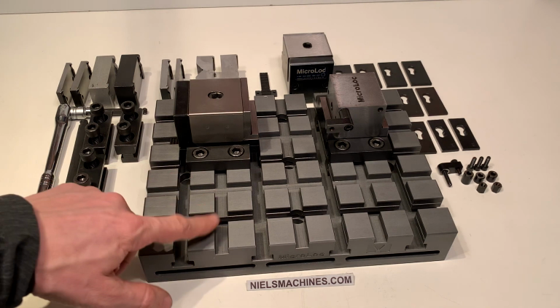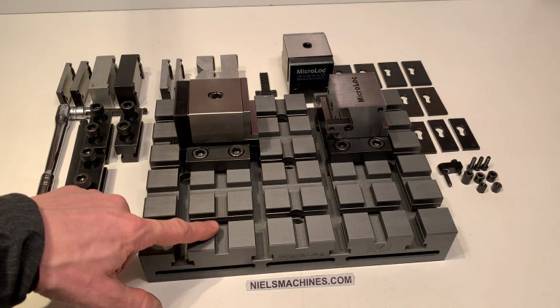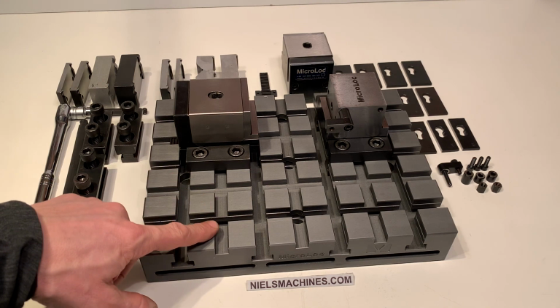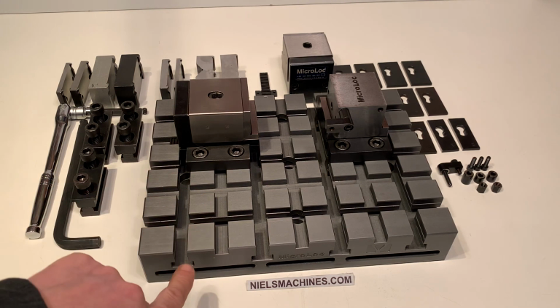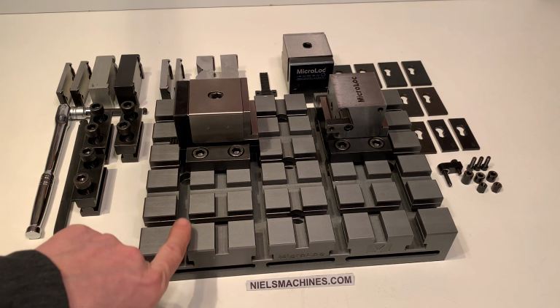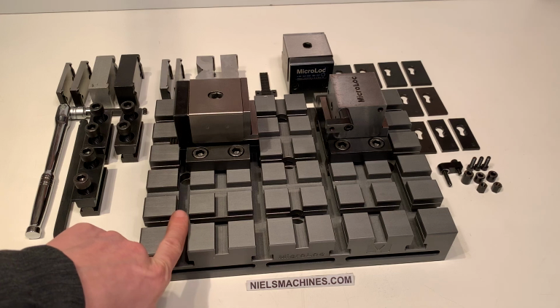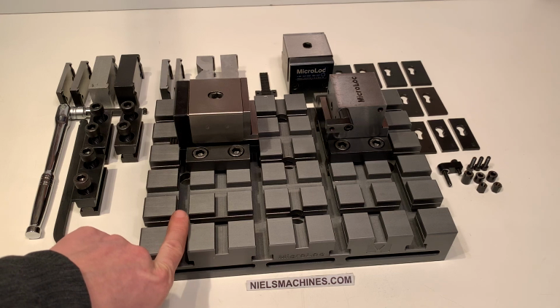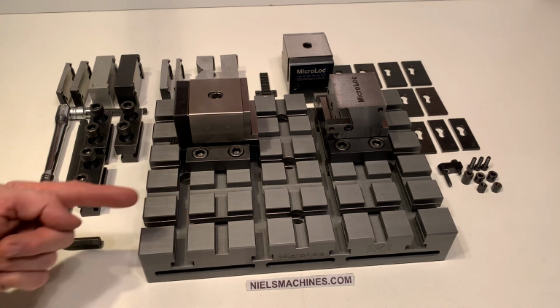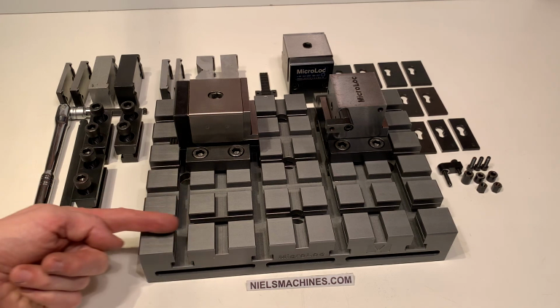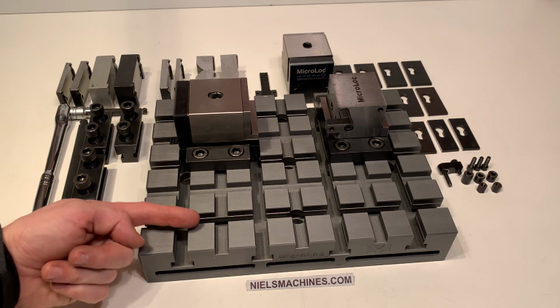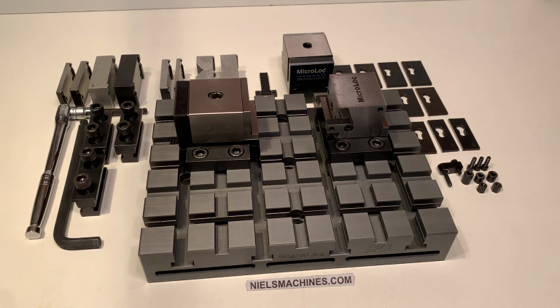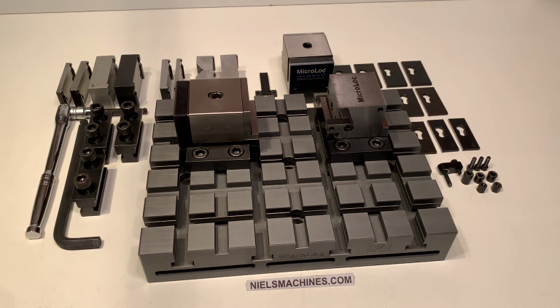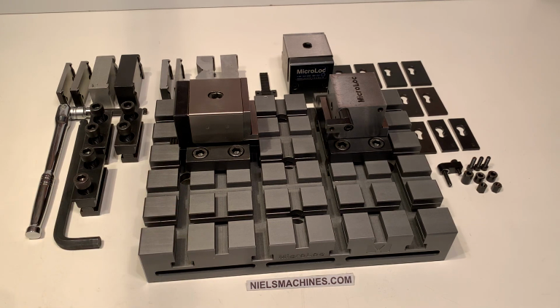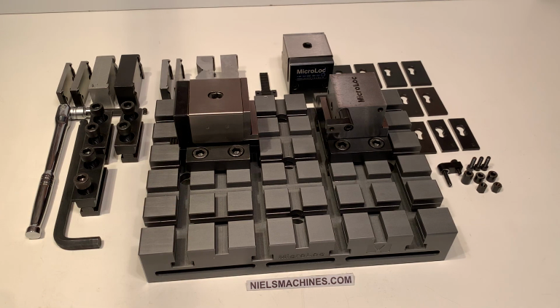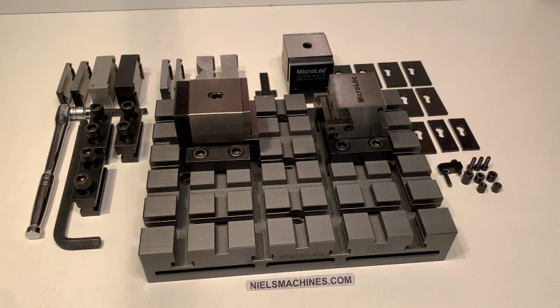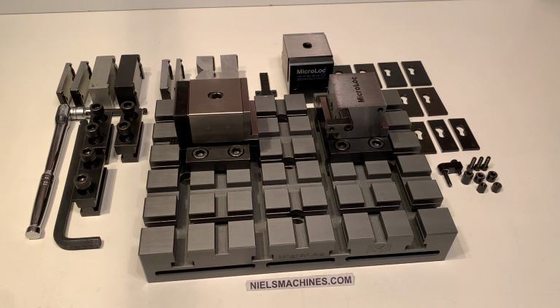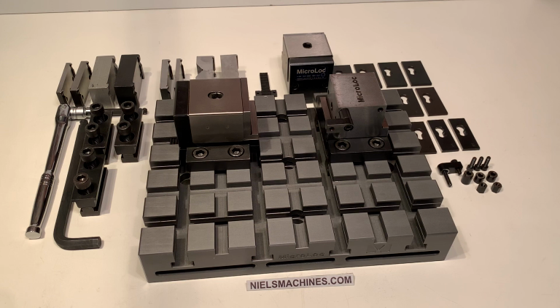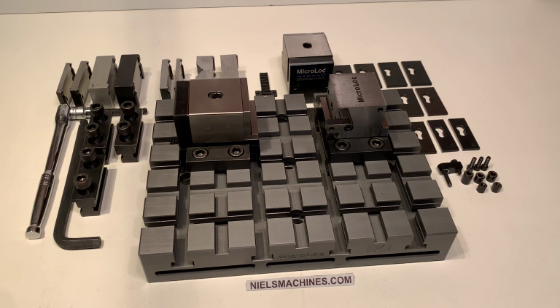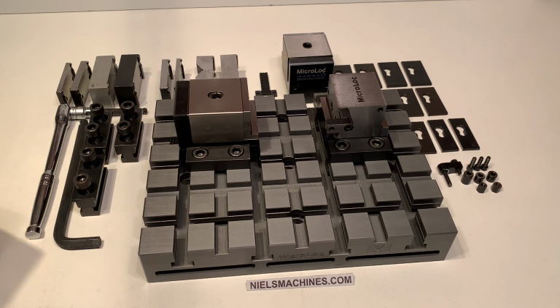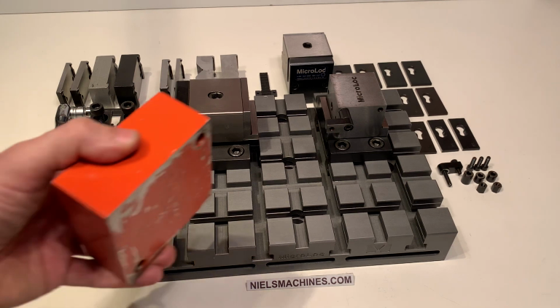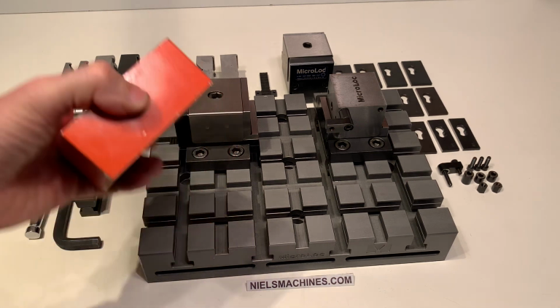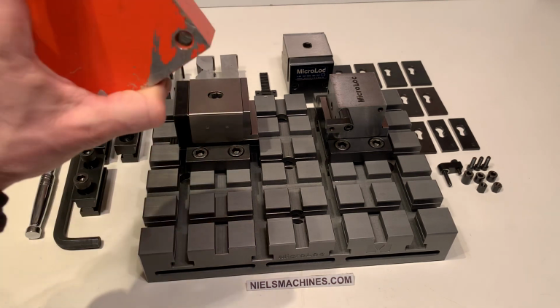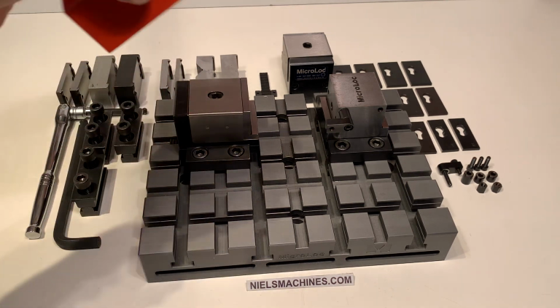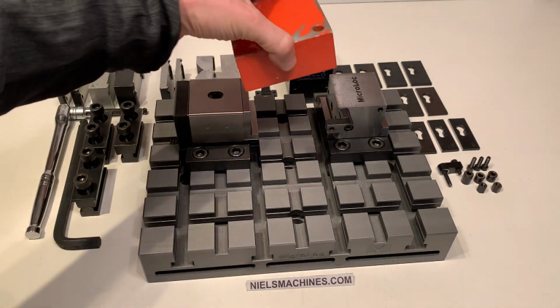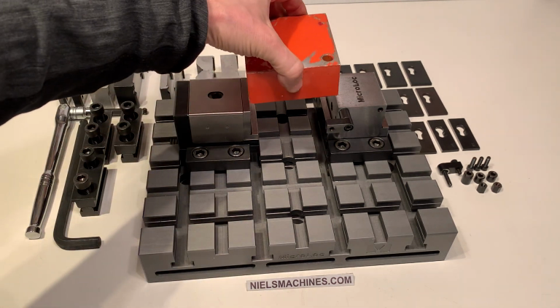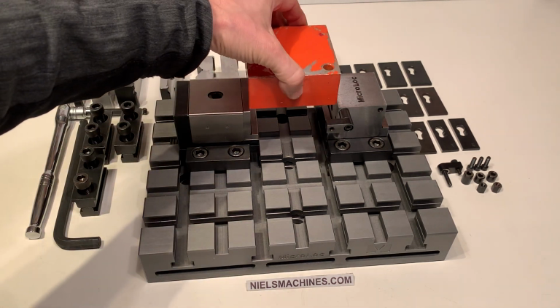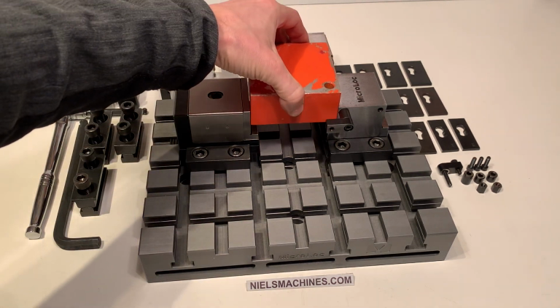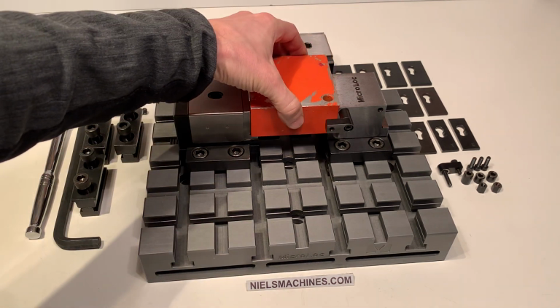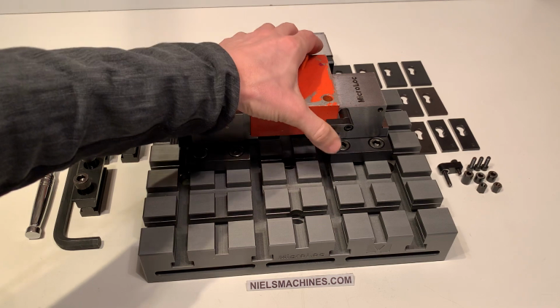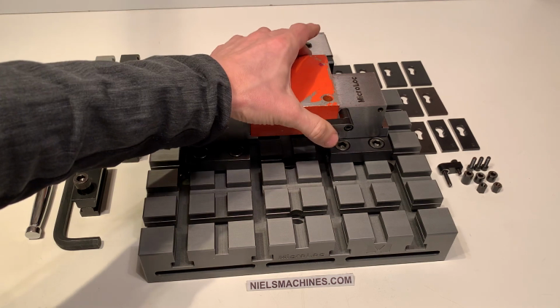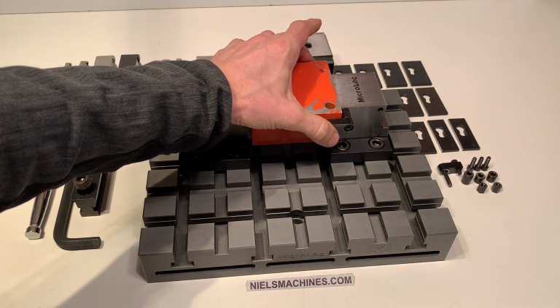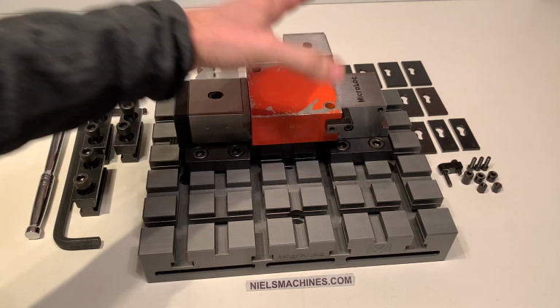The base plate has T-grooves in this direction and in this direction. I already made a setup — this is my work piece and I can put it here to the end stop.